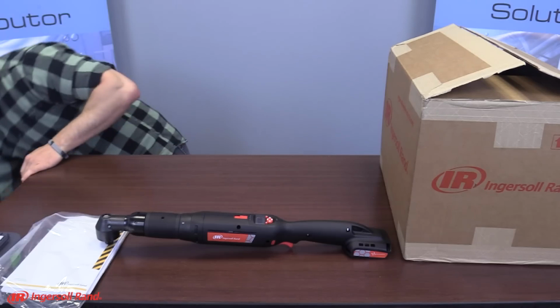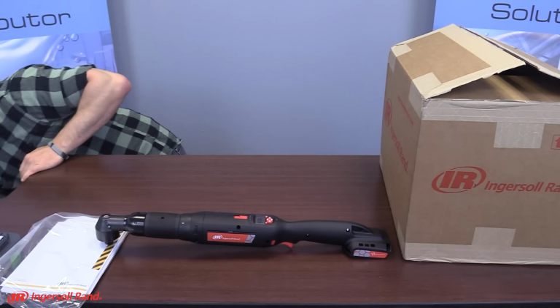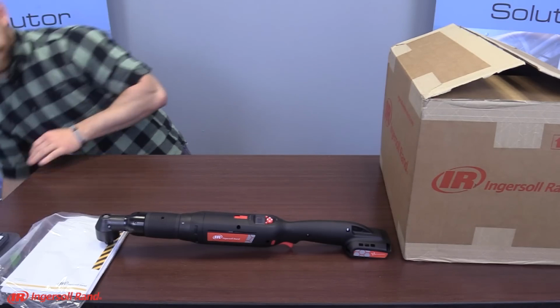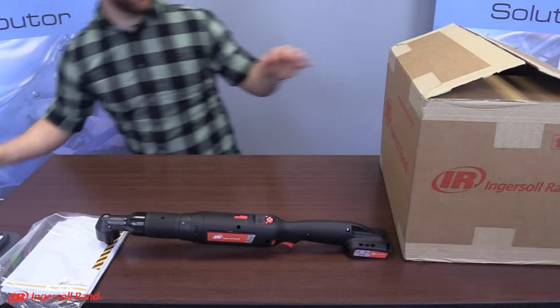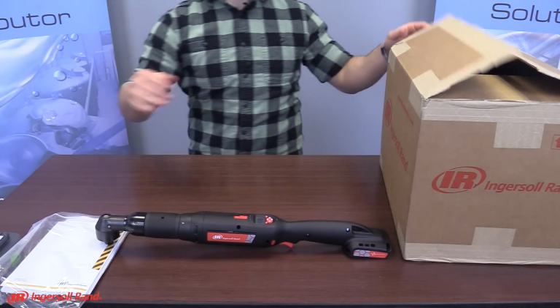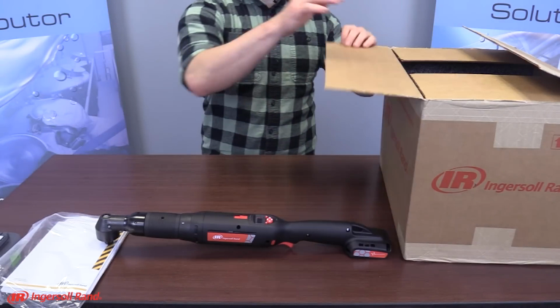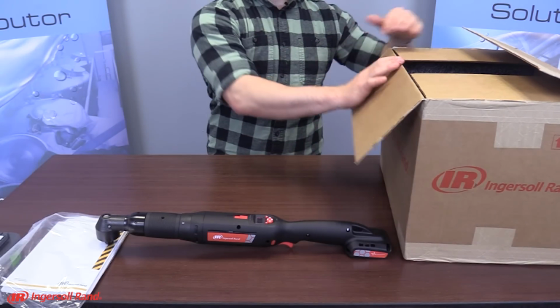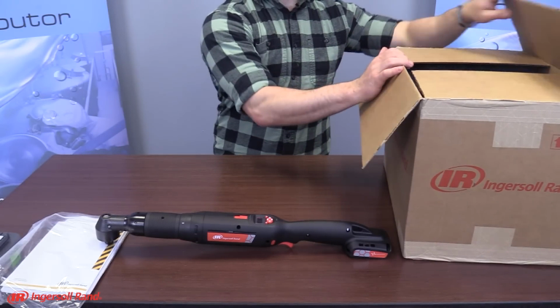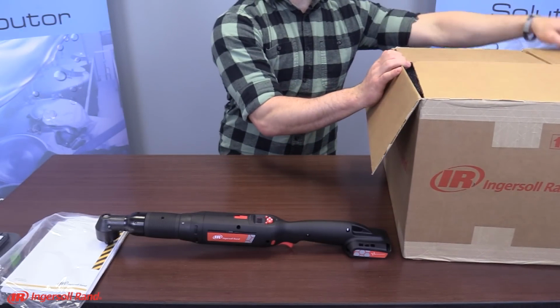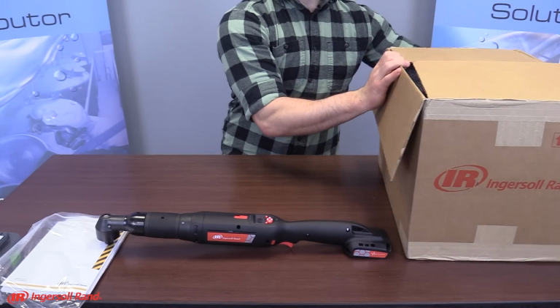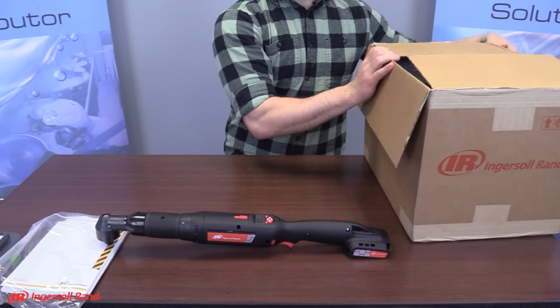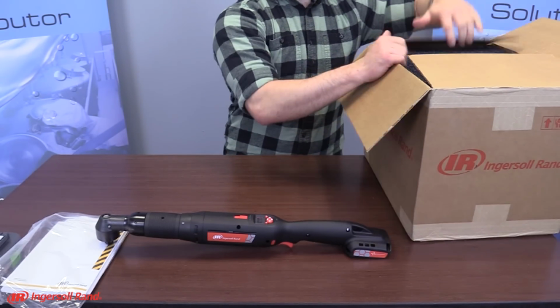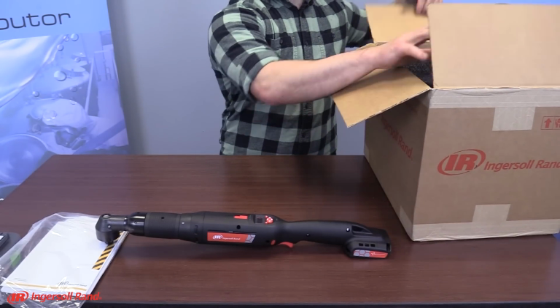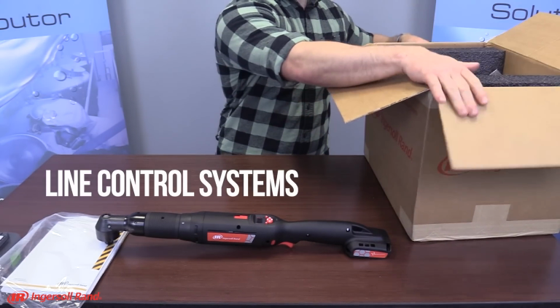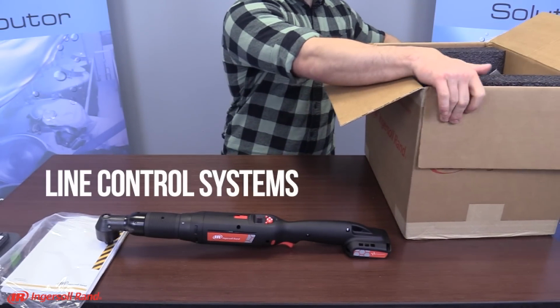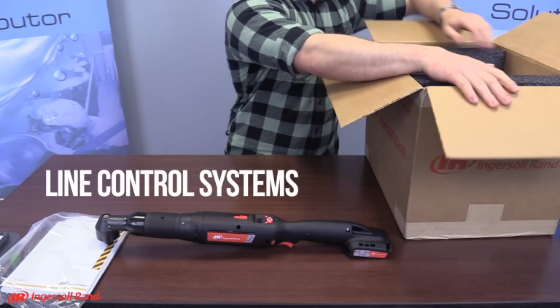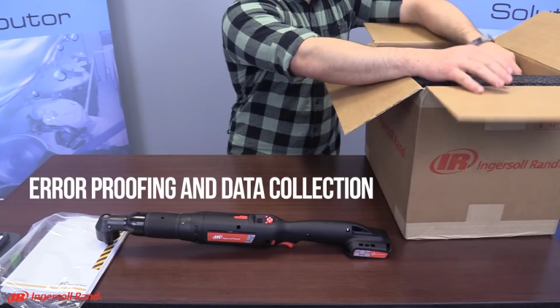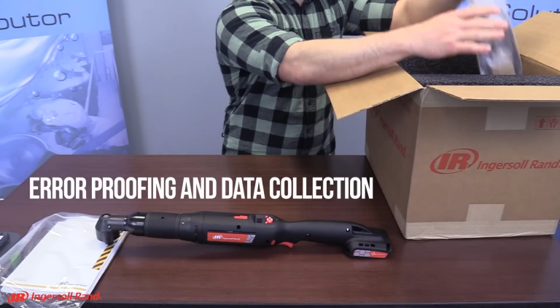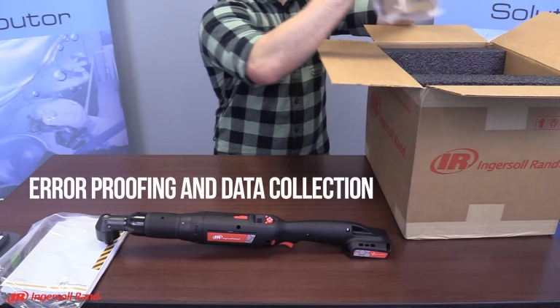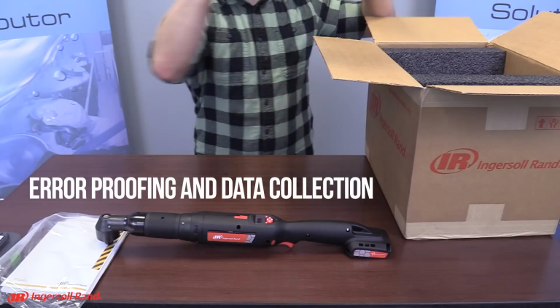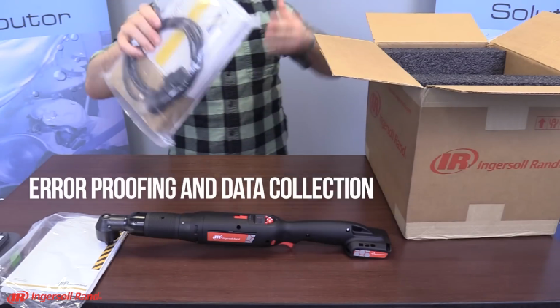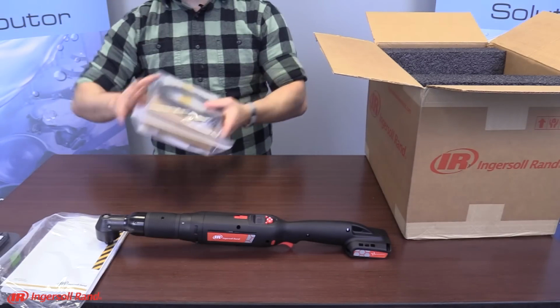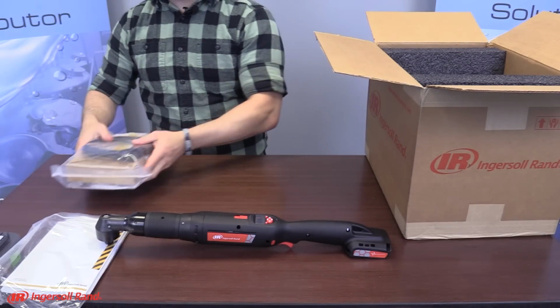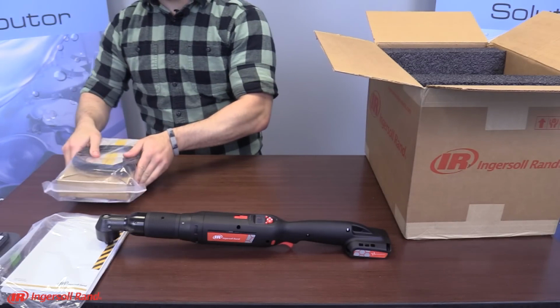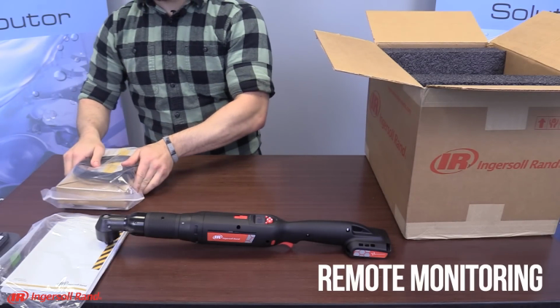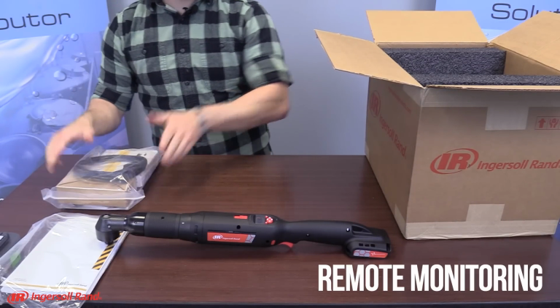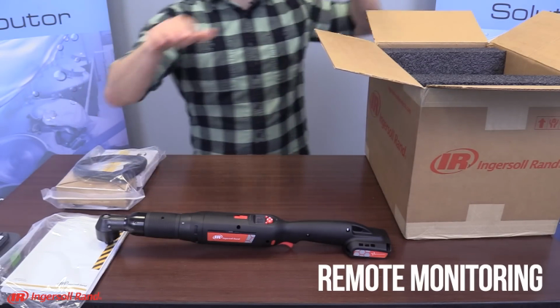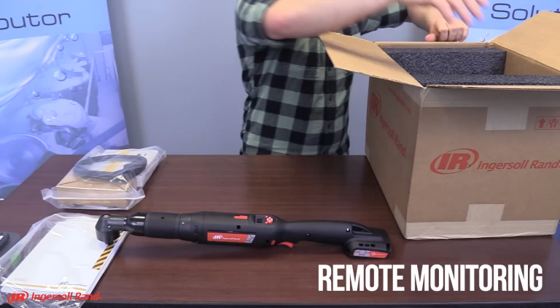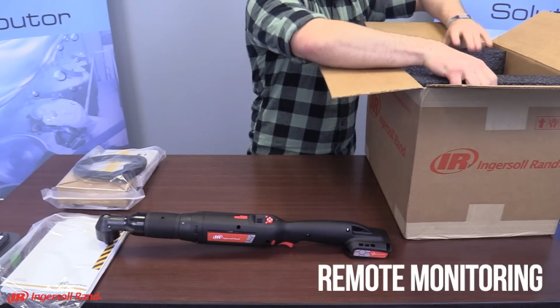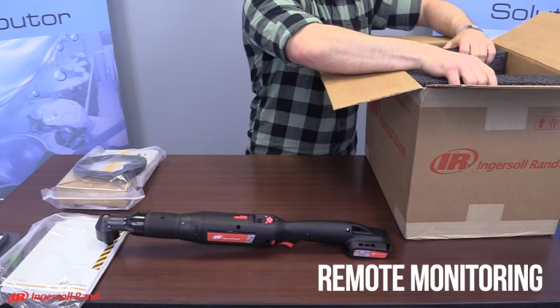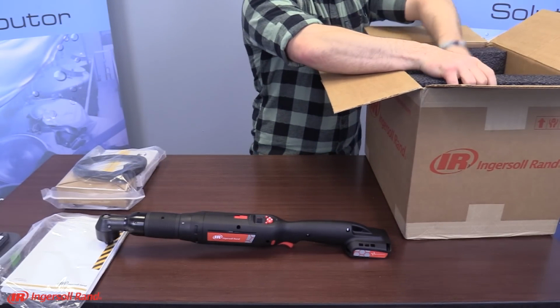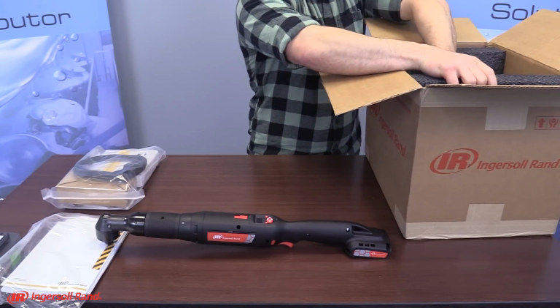The easy-to-use QXXD and QXXN have the unique ability to integrate with line control systems for error proofing and data collection. The series also allows remote monitoring and integration with standard fastening system accessories.